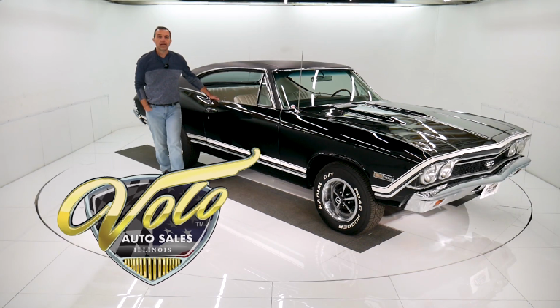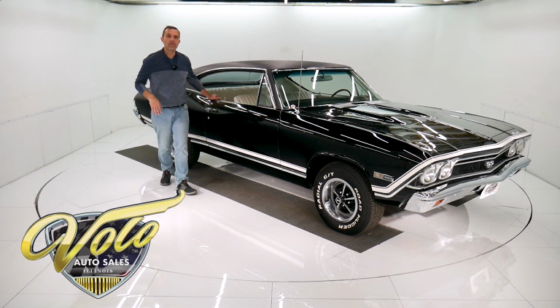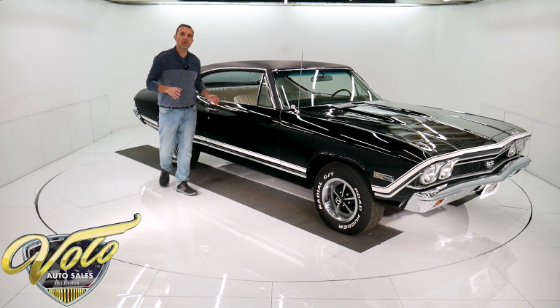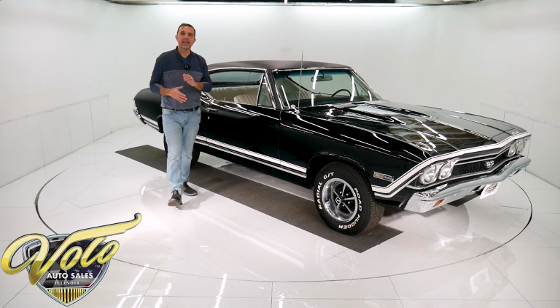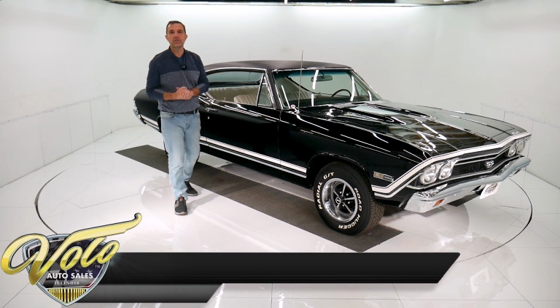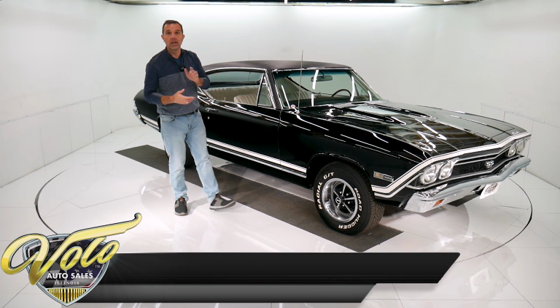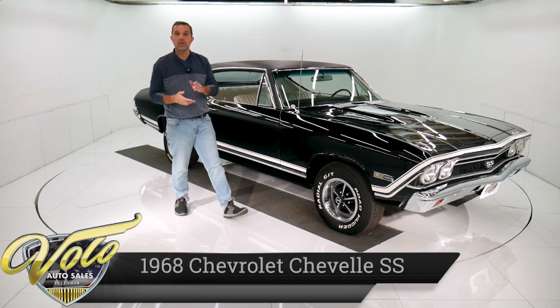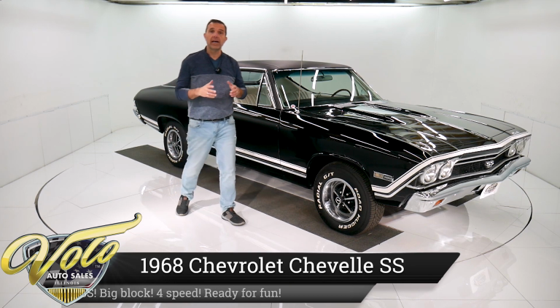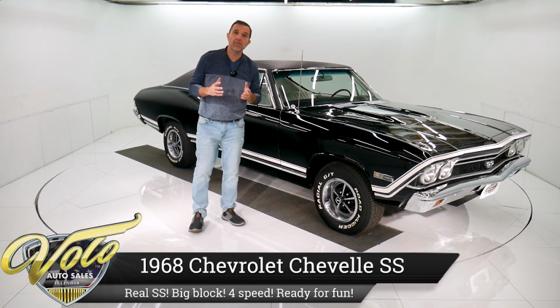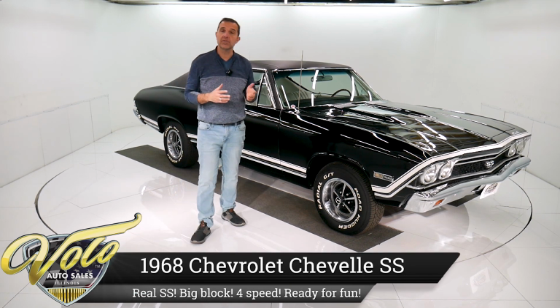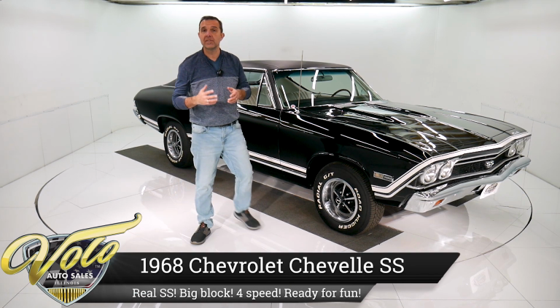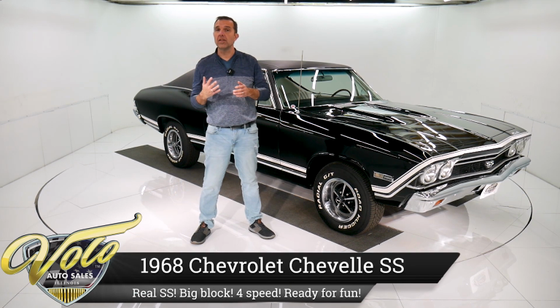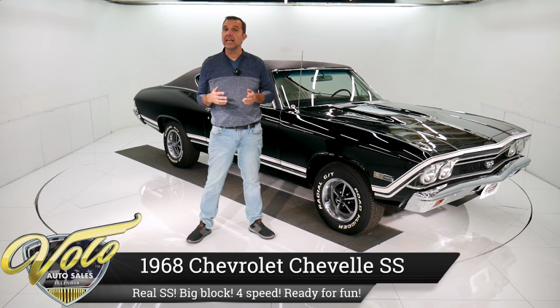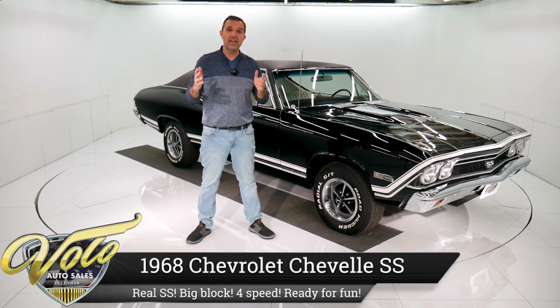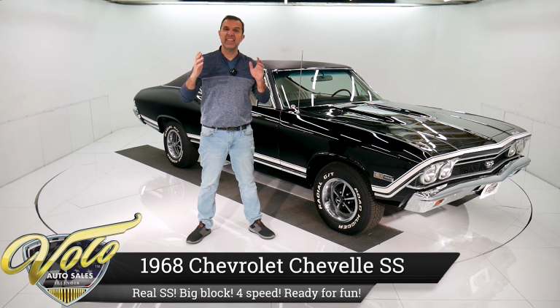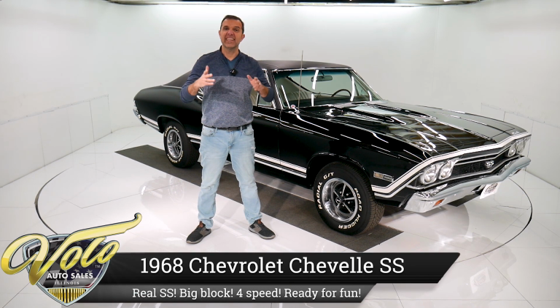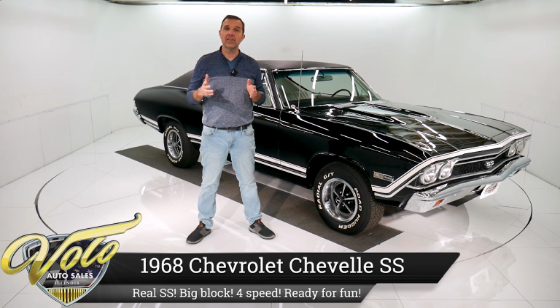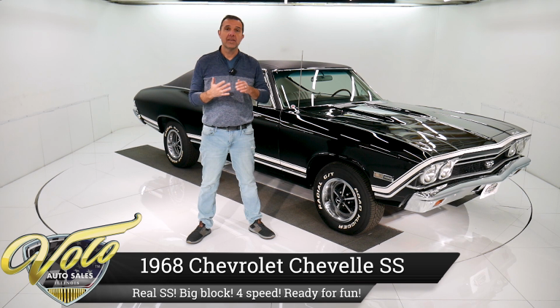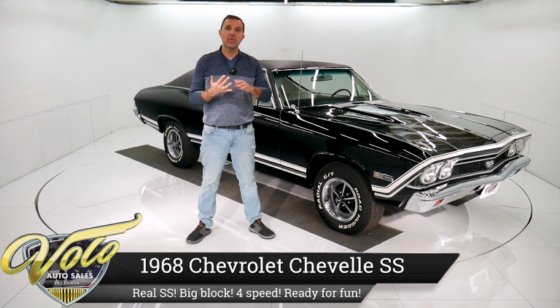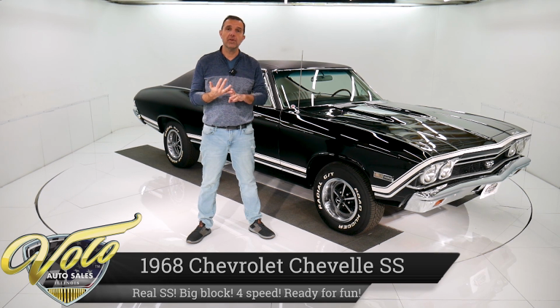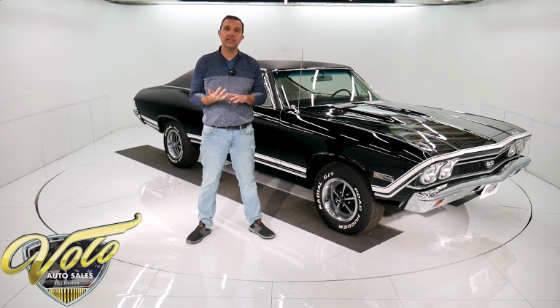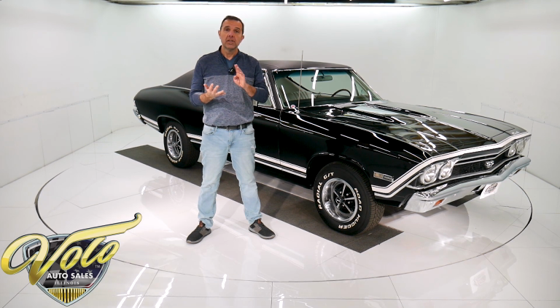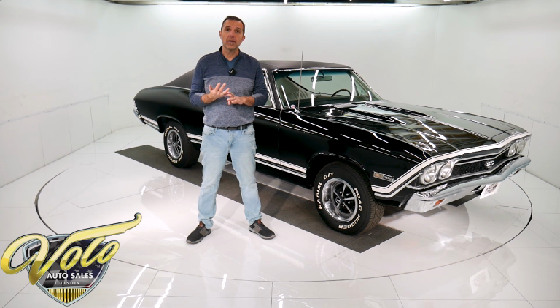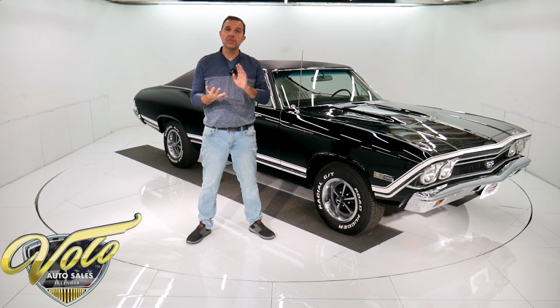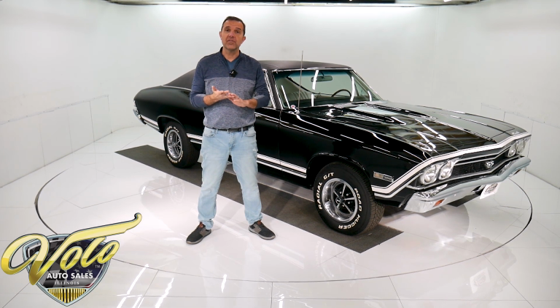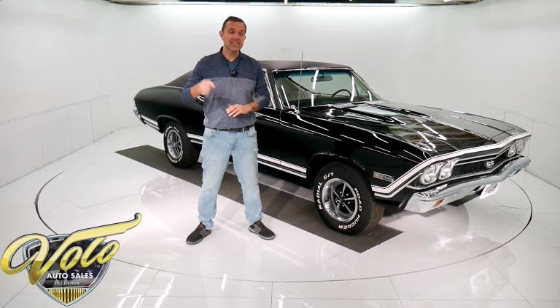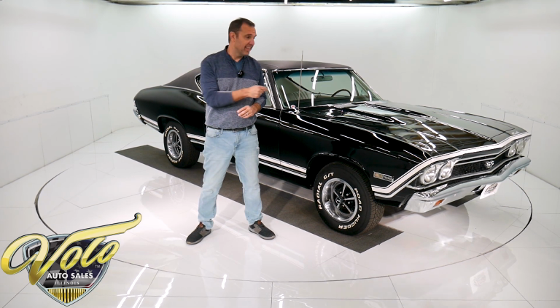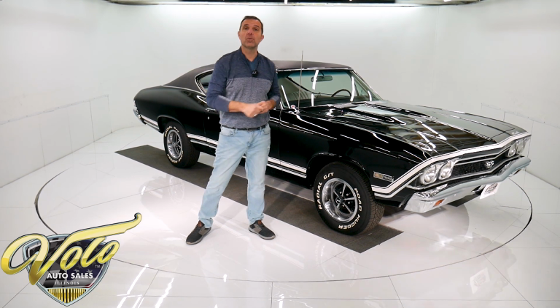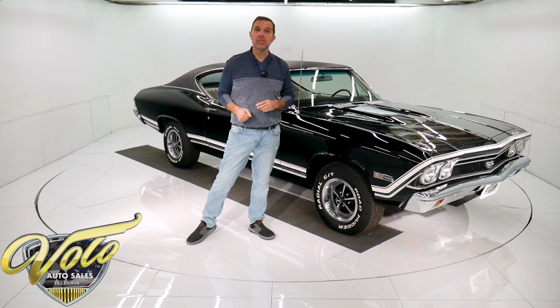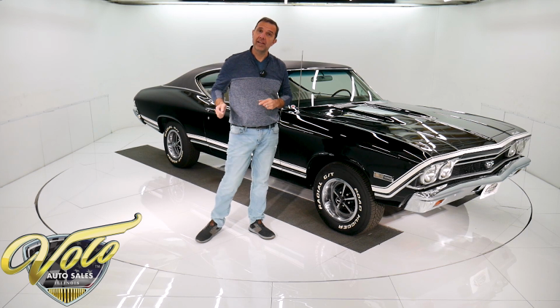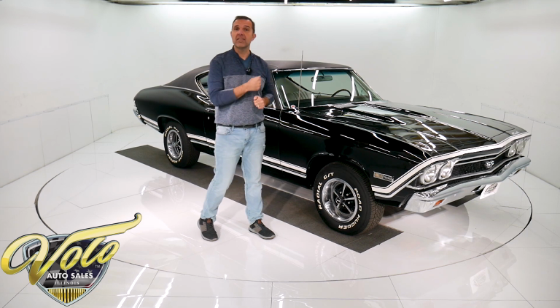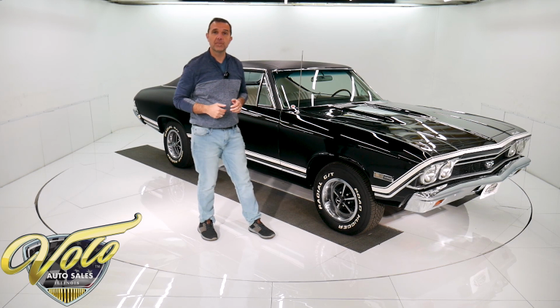I got four great cars from a collector. He did body-off frame restorations on all of them. They all have fantastic colors, big block four-speeds — two Camaros, two Chevelles. This is one of them. How about I take you for a spin?